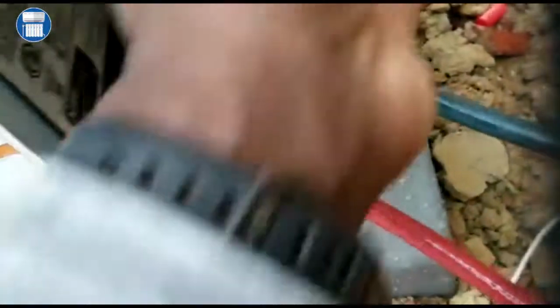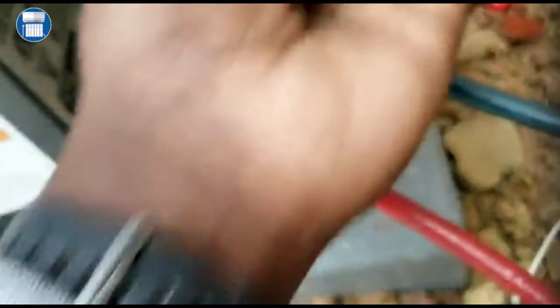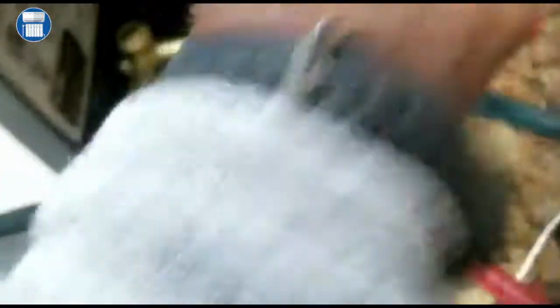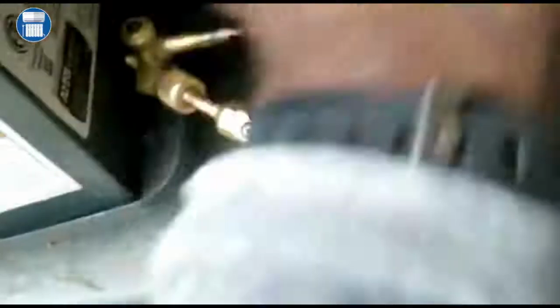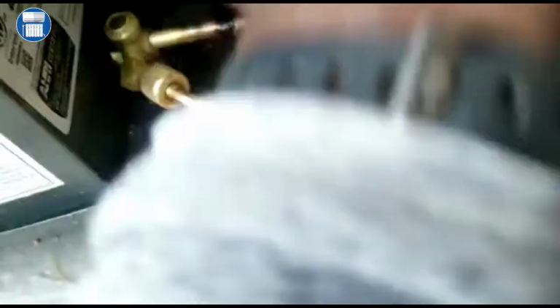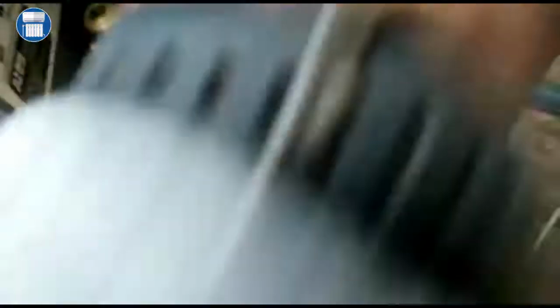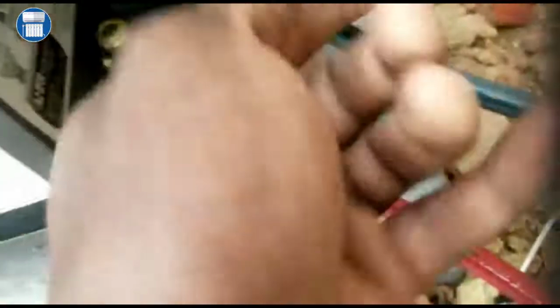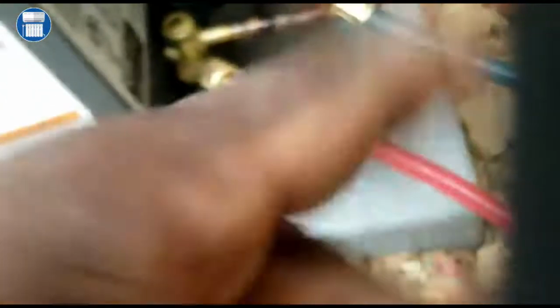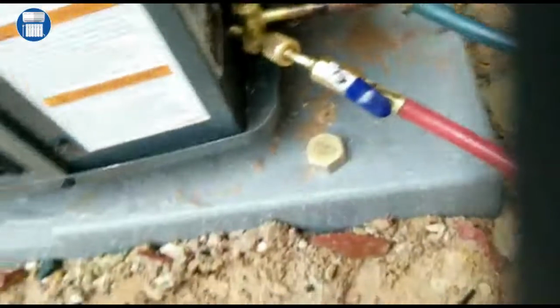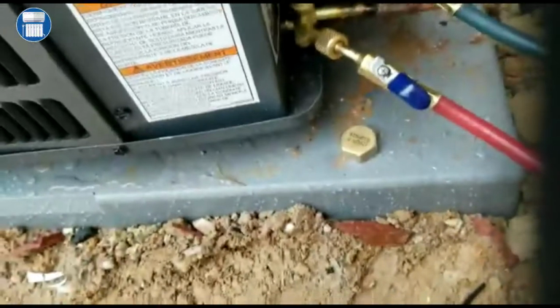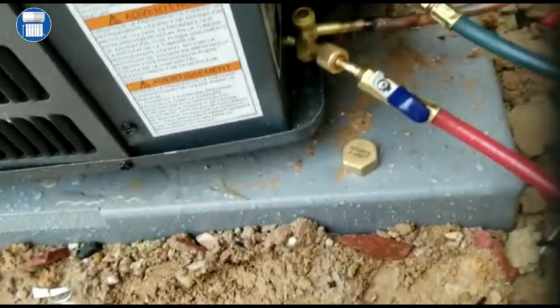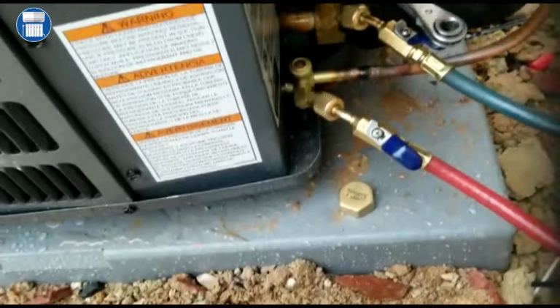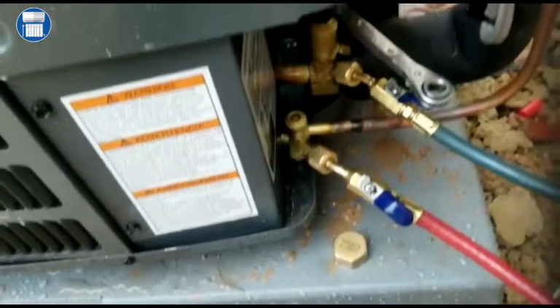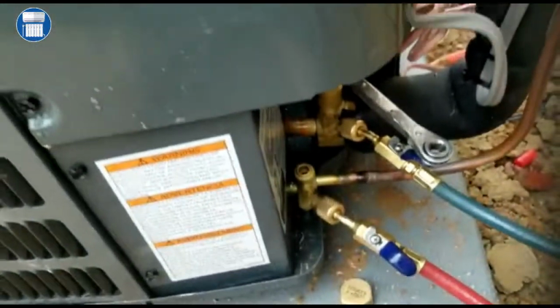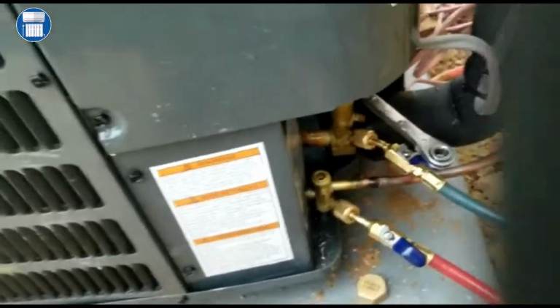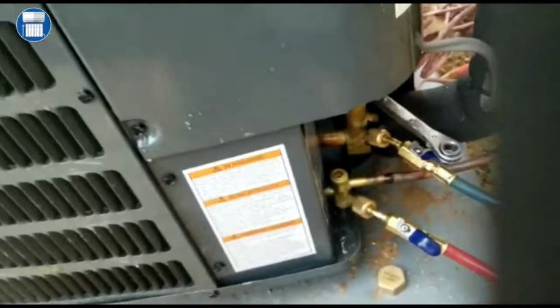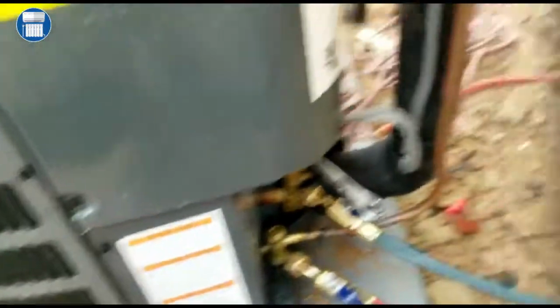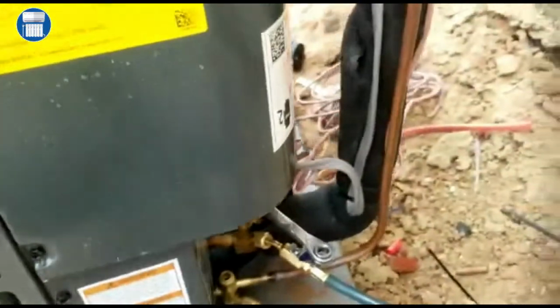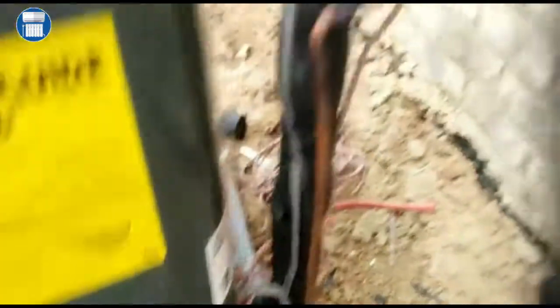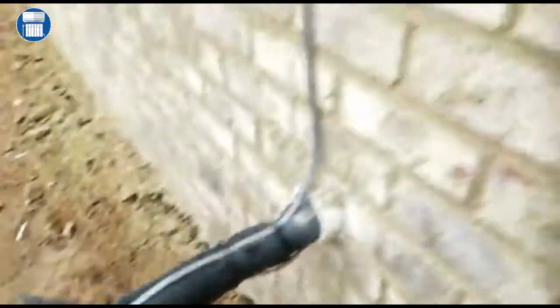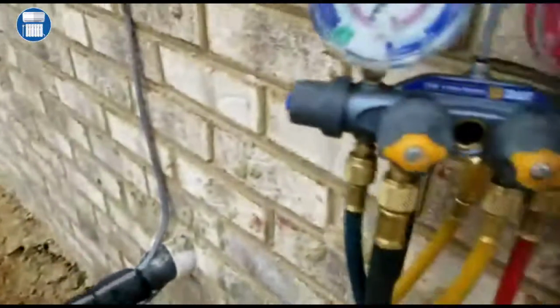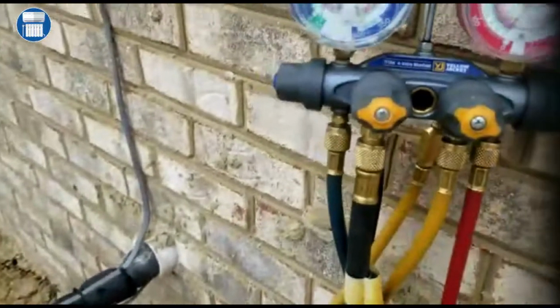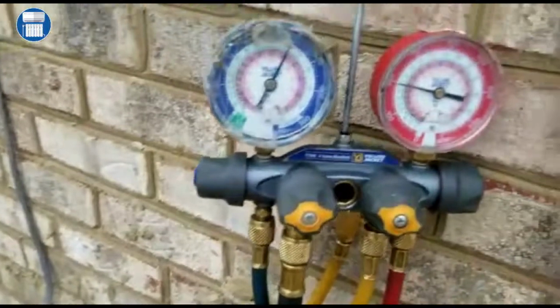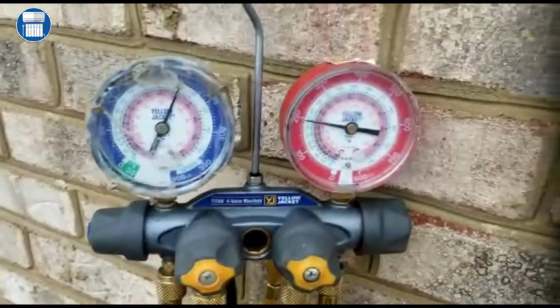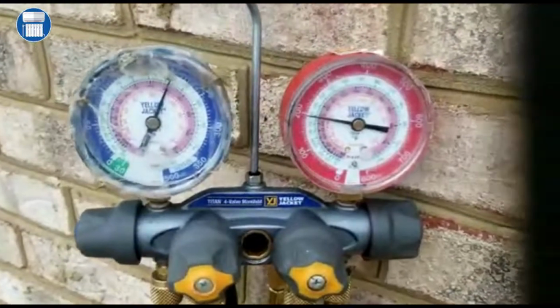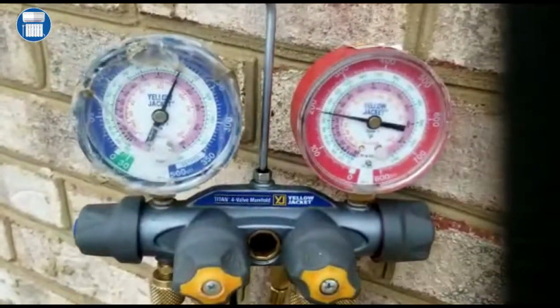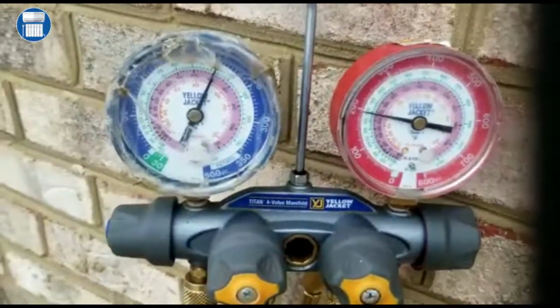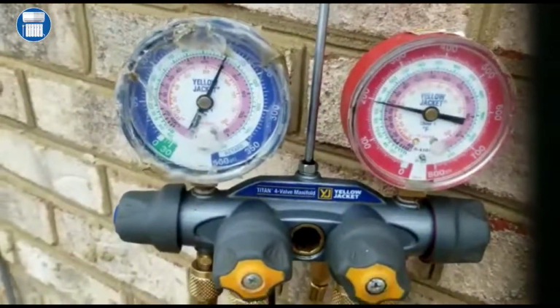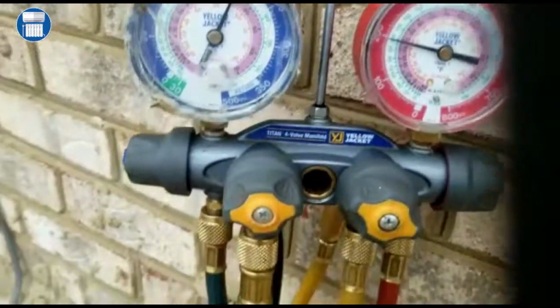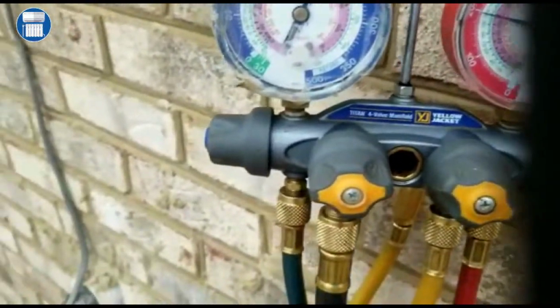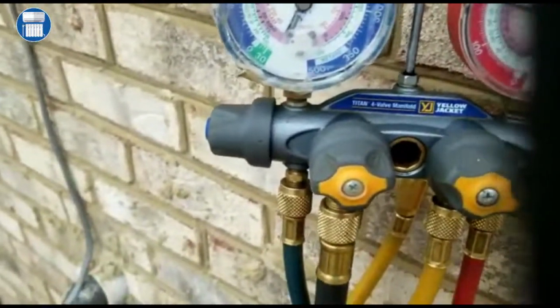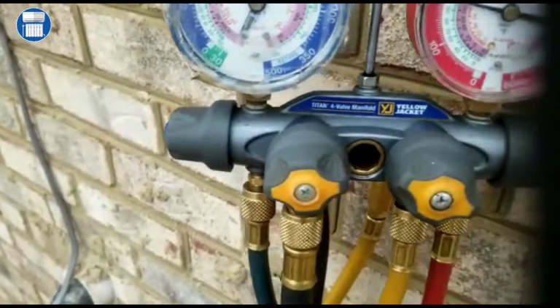We can leave this in there because we're gonna have to shut this all the way. Let's go back and look at our gauges — both pressures are steady and the same, and that's important. That tells us there's no restriction in there.